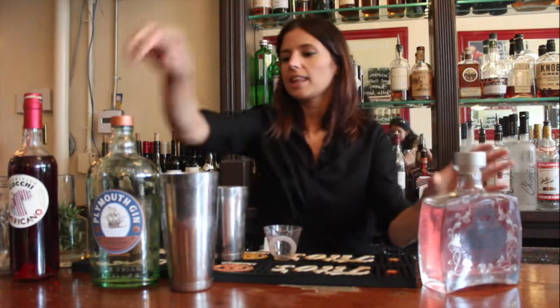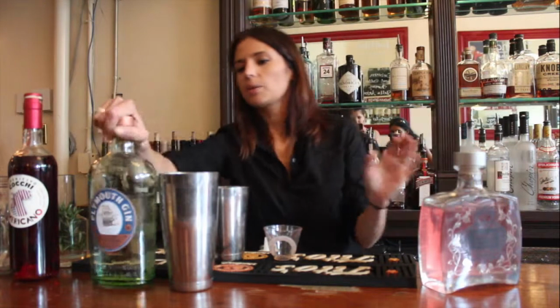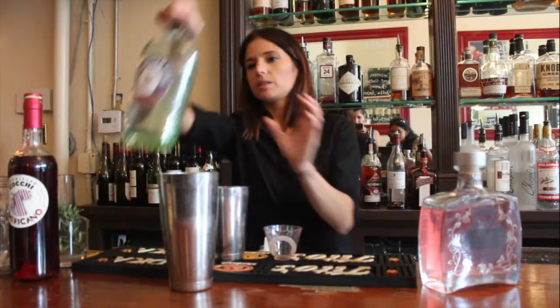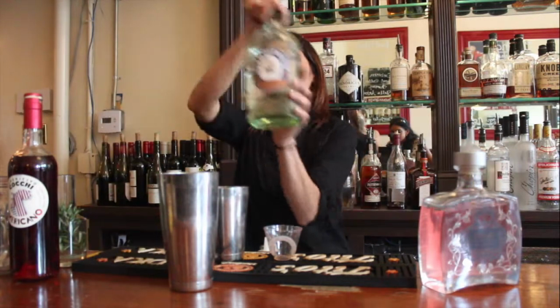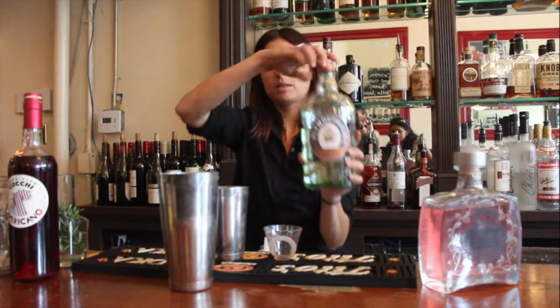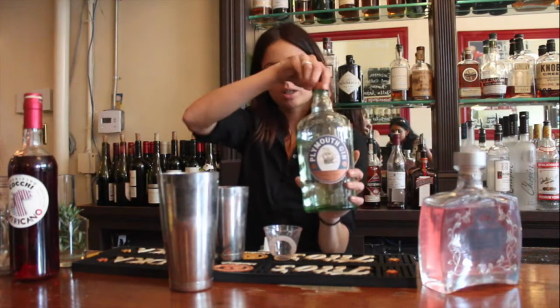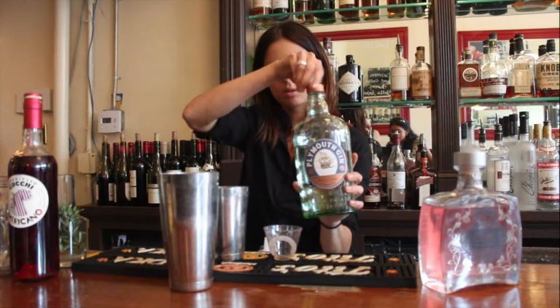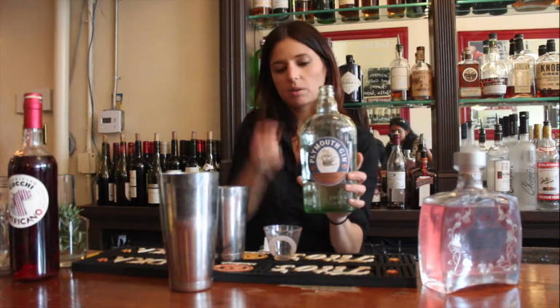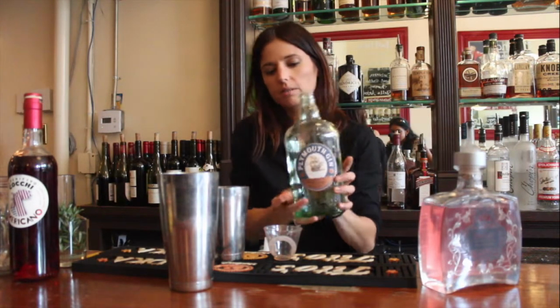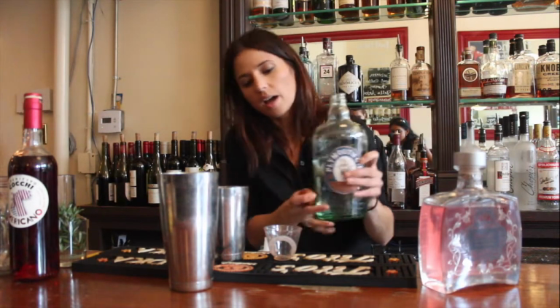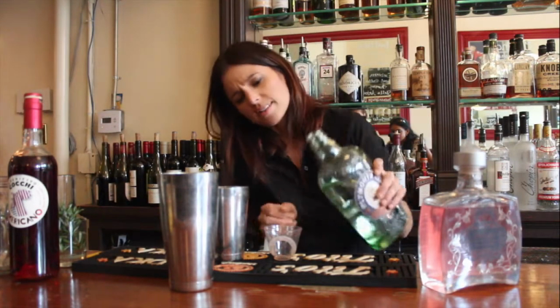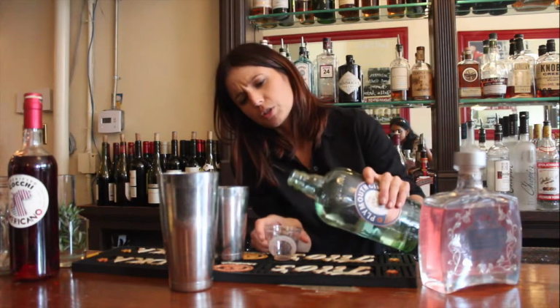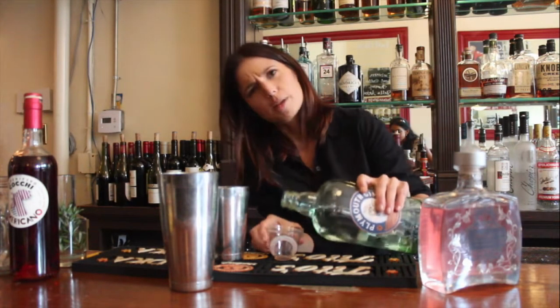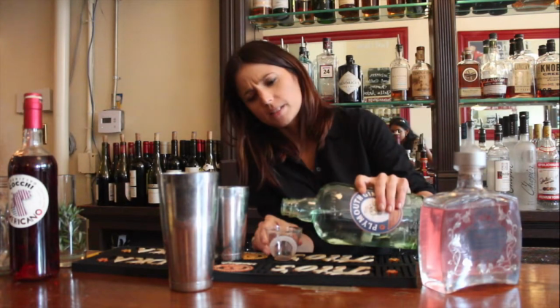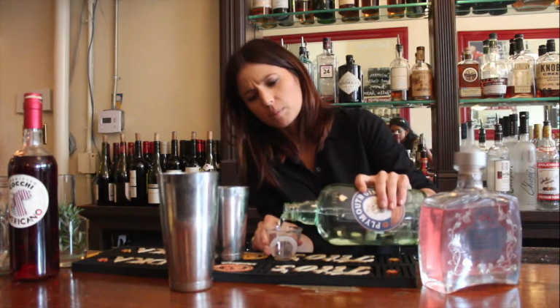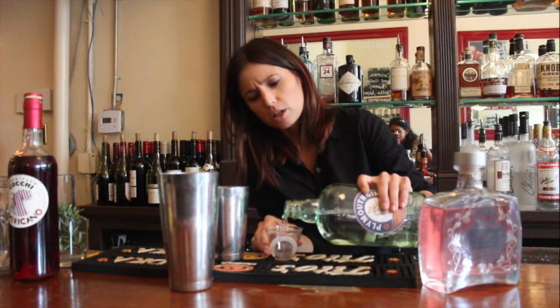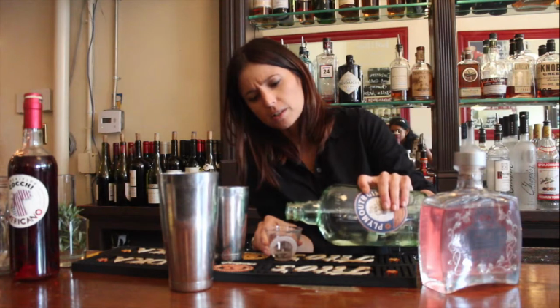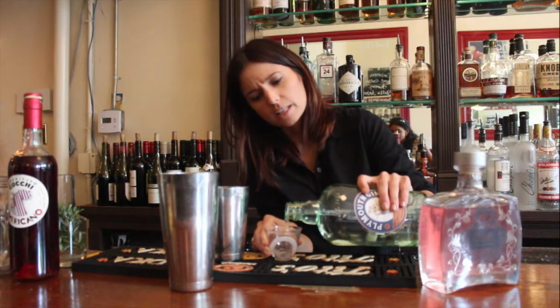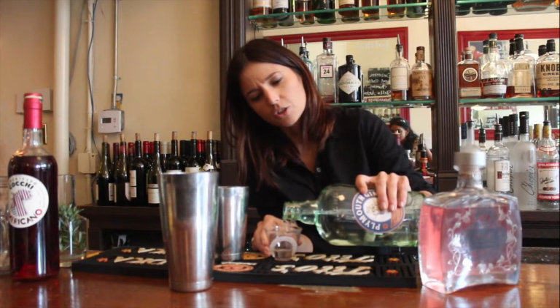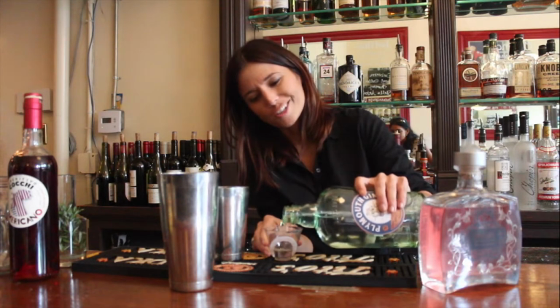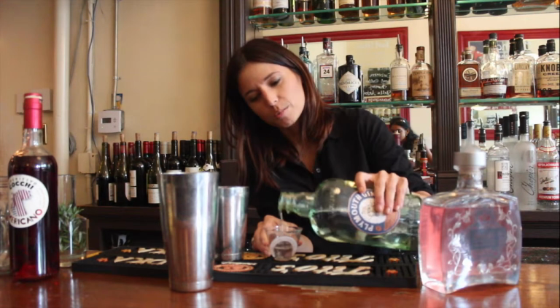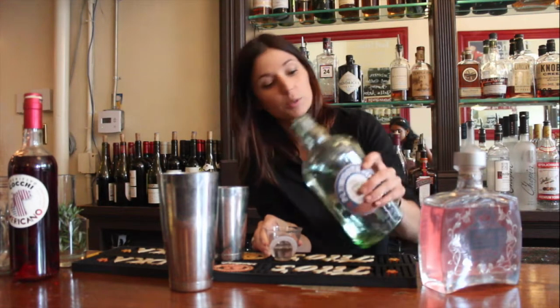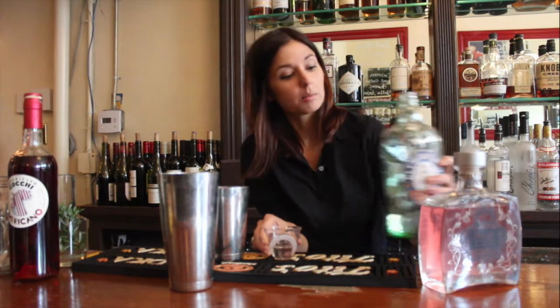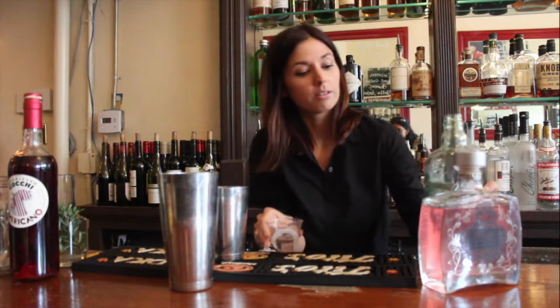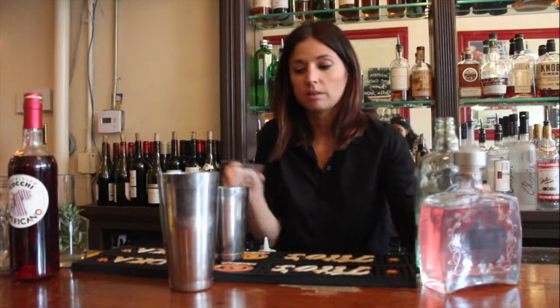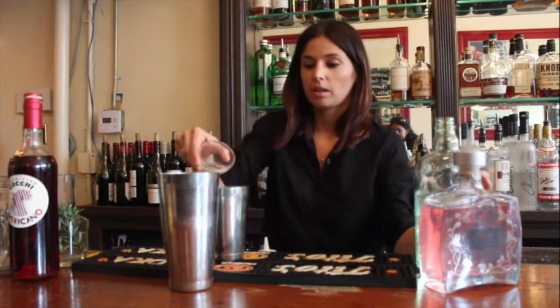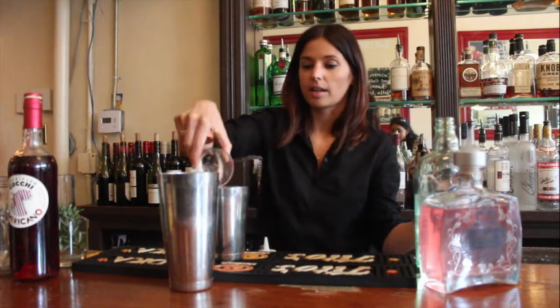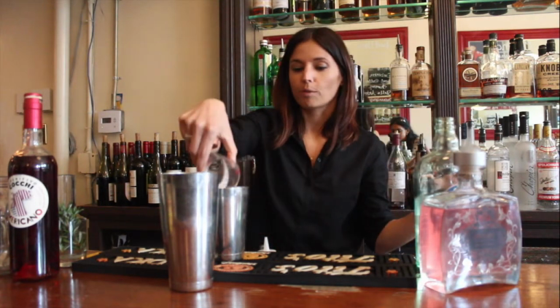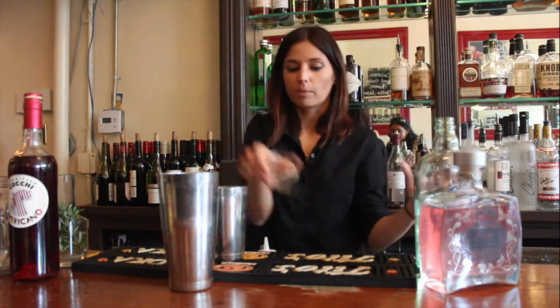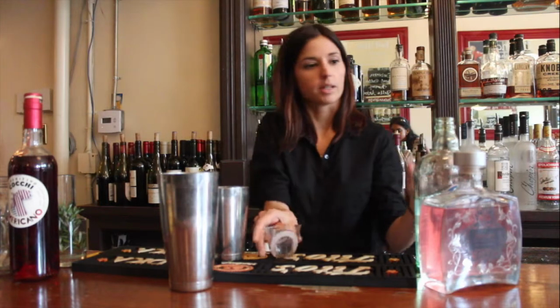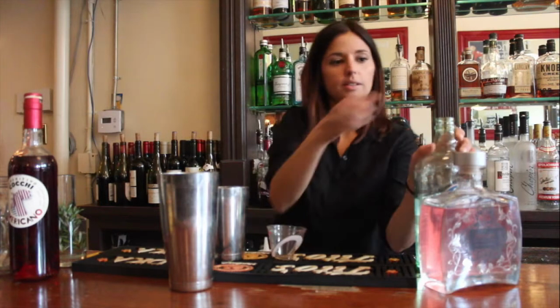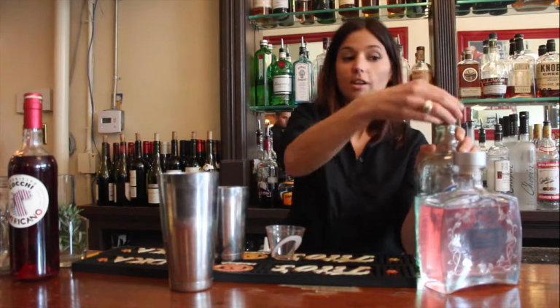Then I'm going to use Plymouth Gin, 3 quarters ounce. I decided to use Plymouth because it's a little bit softer than say a London Dry, so the rhubarb really comes out and is not overpowered by the botanicals of the gin.